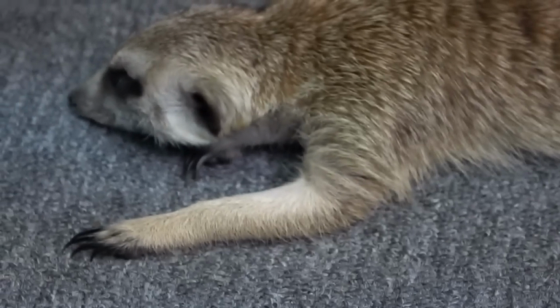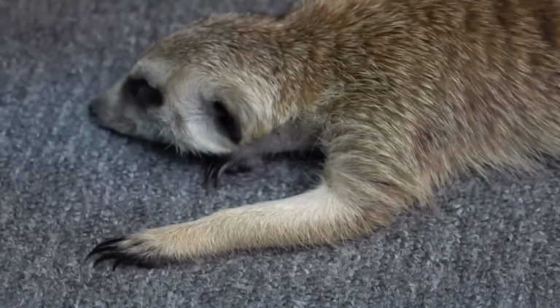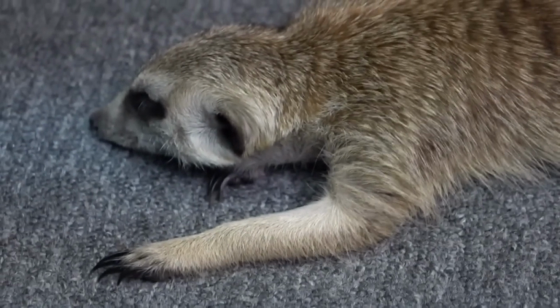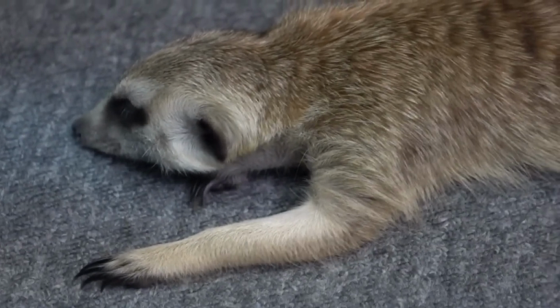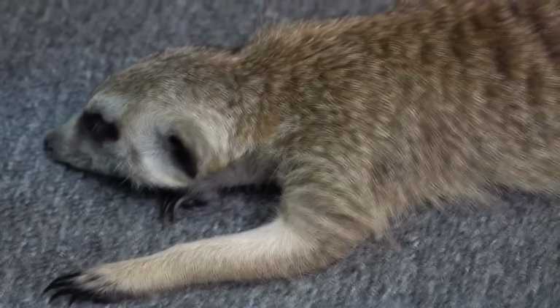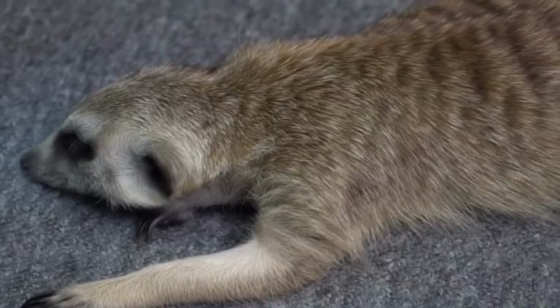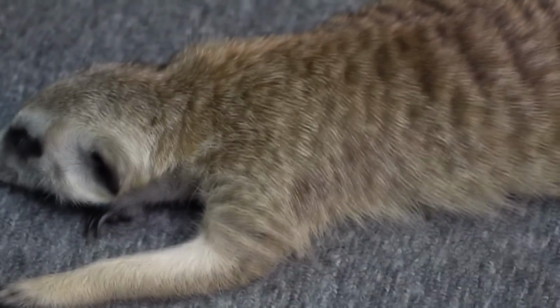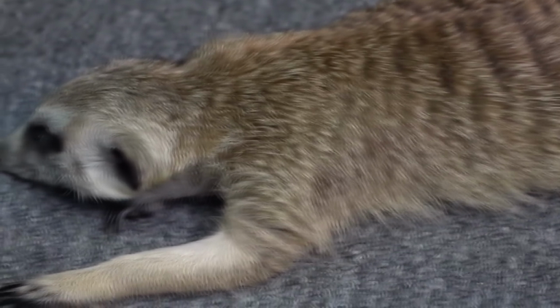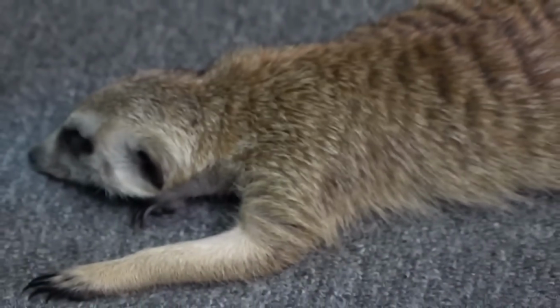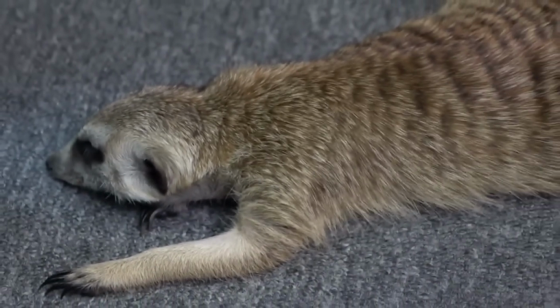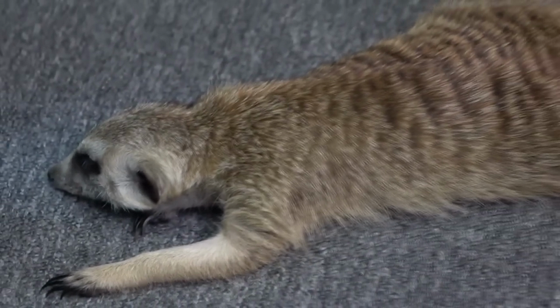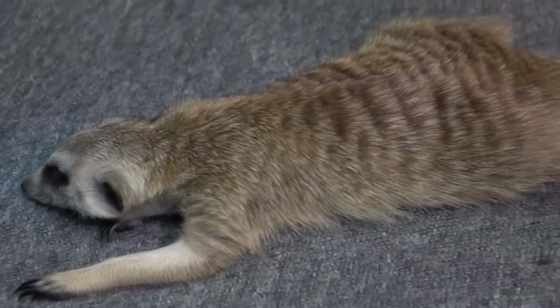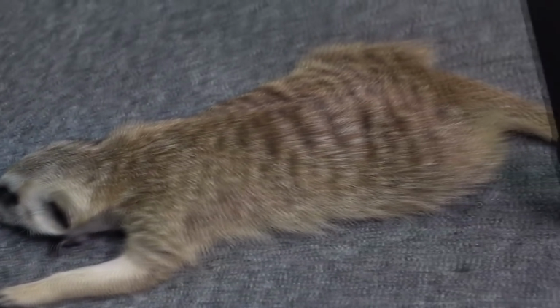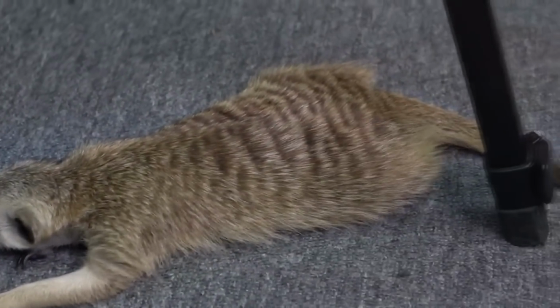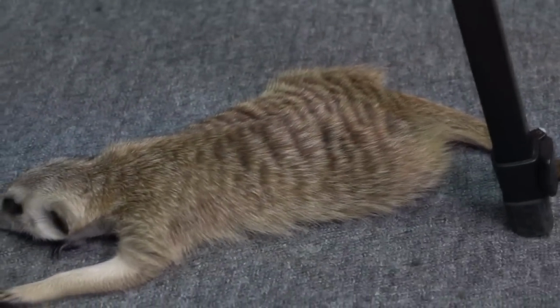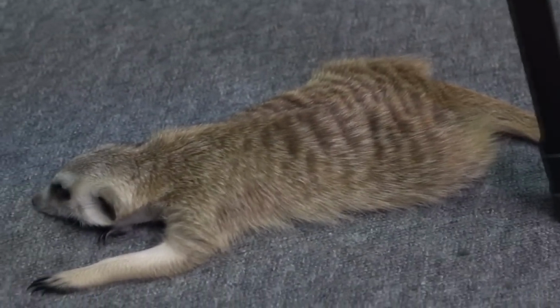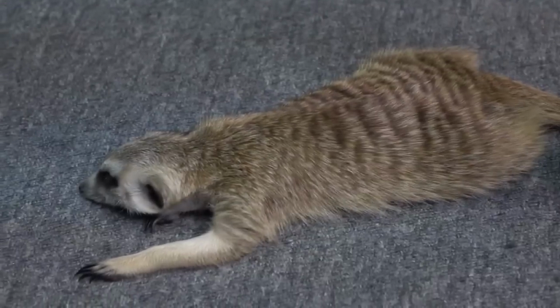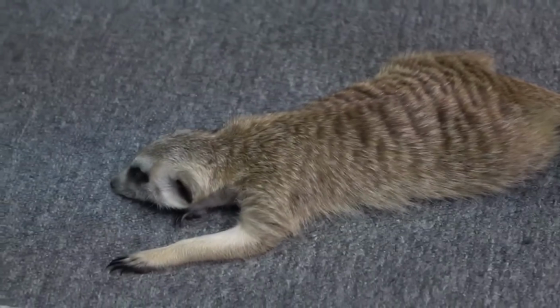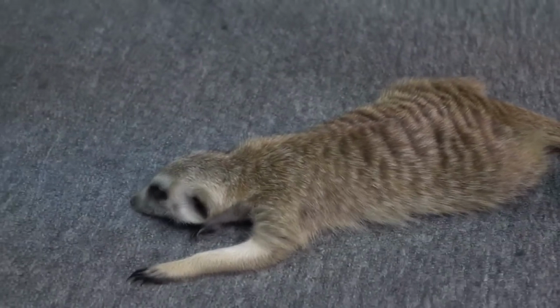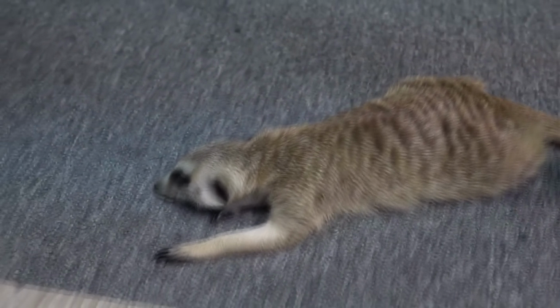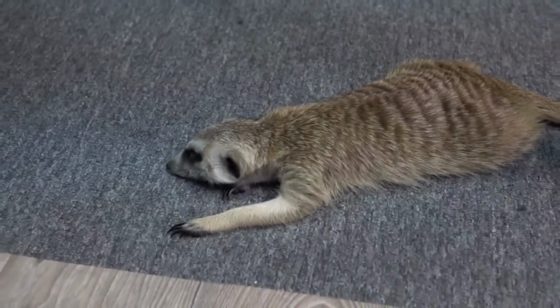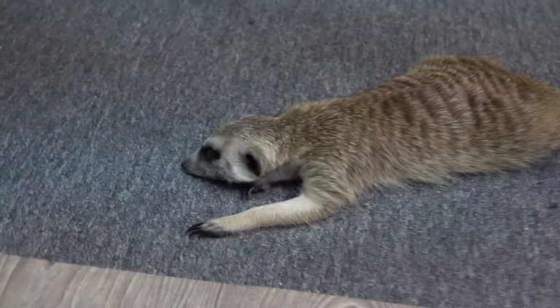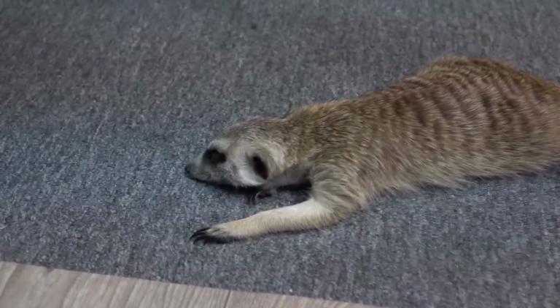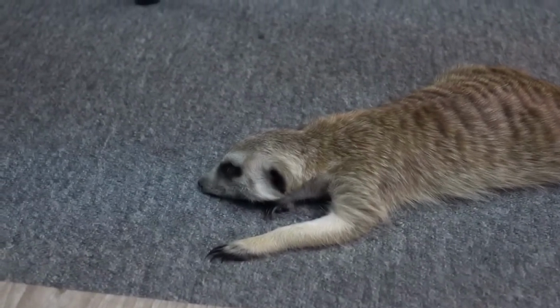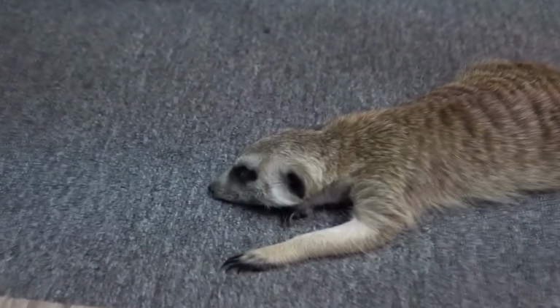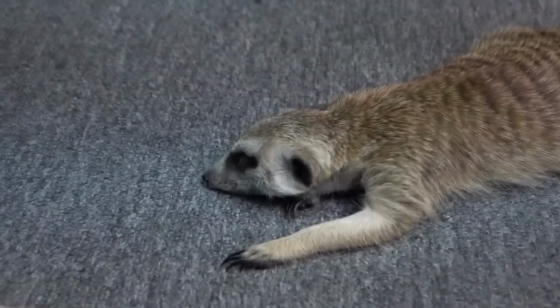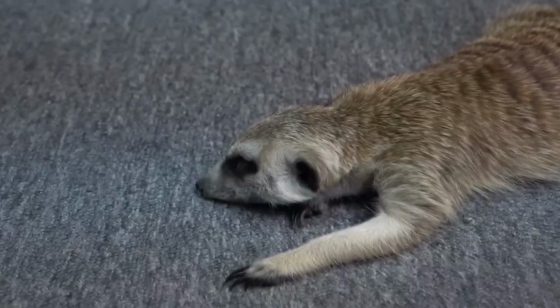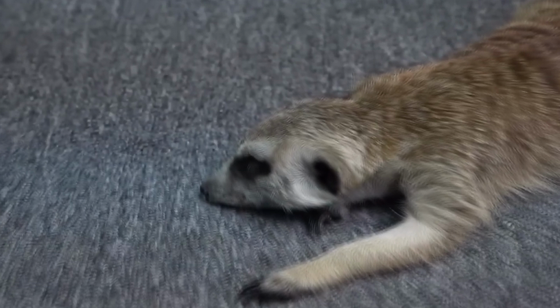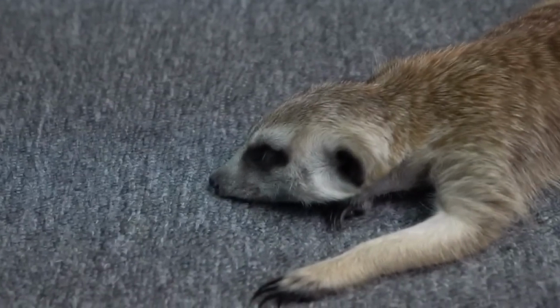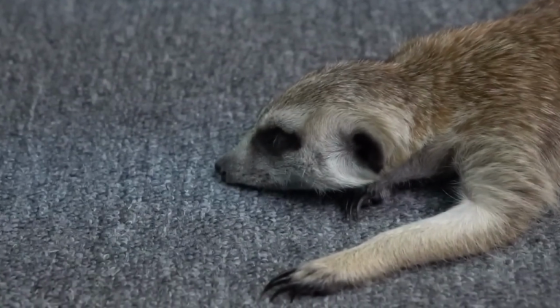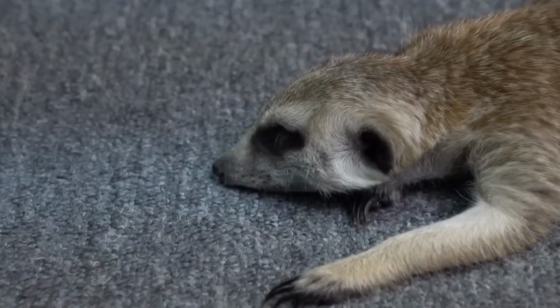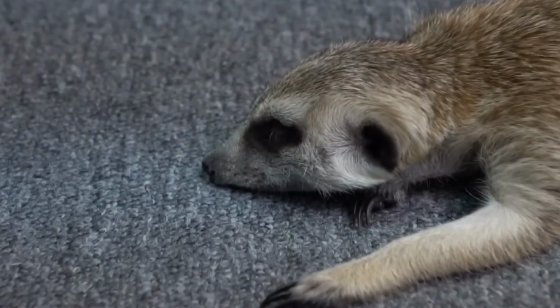Looks like Timon is tired and just fell asleep in the middle of this studio. So guys, that's it for today. Don't forget to like this video and make sure you subscribe to my channel. Leave your comments below and take care.